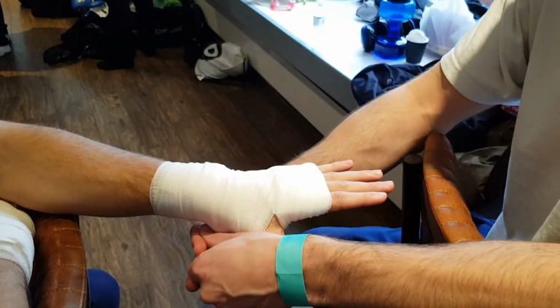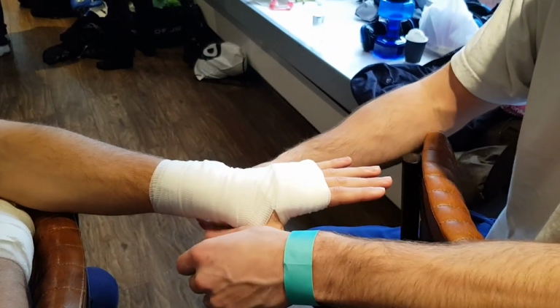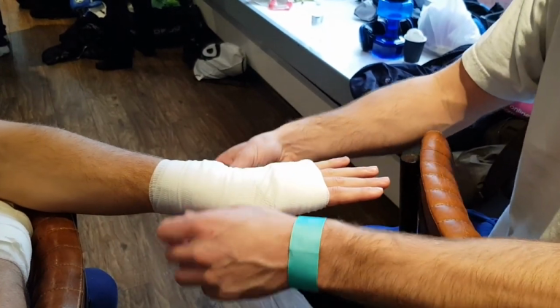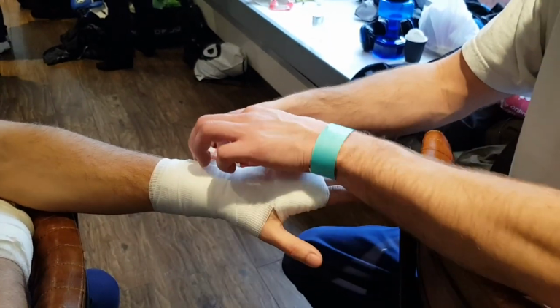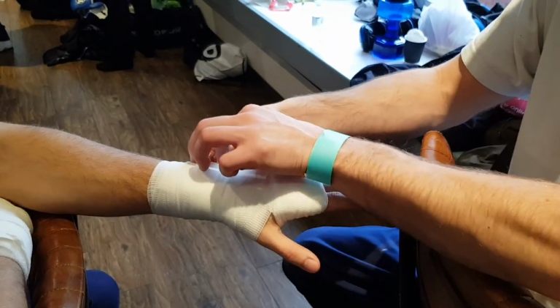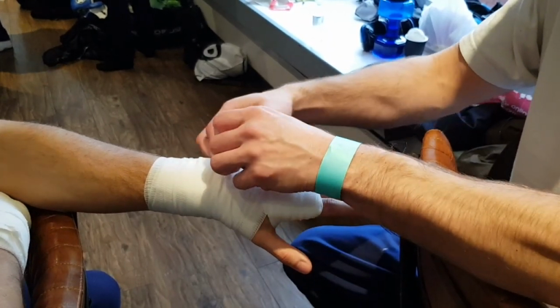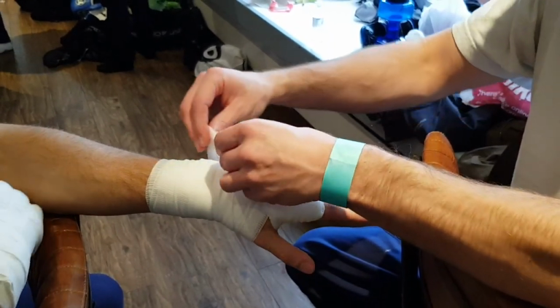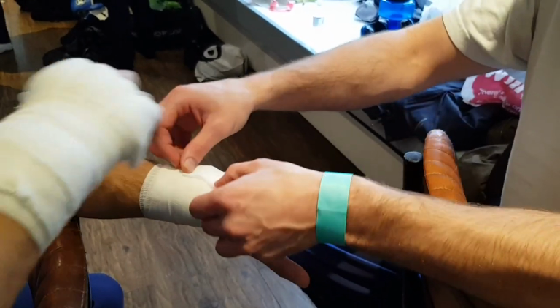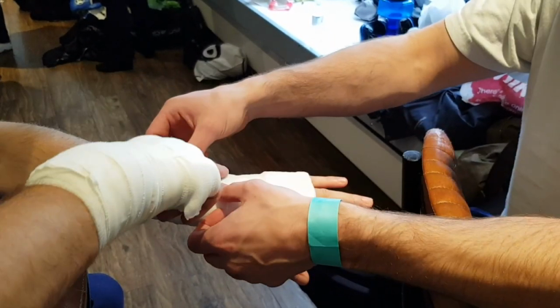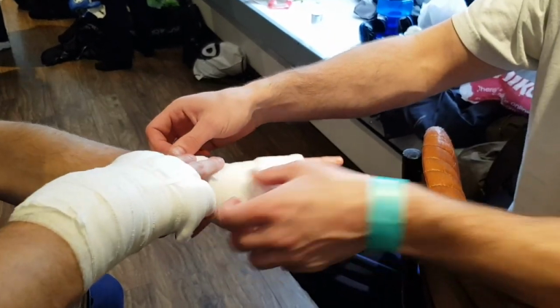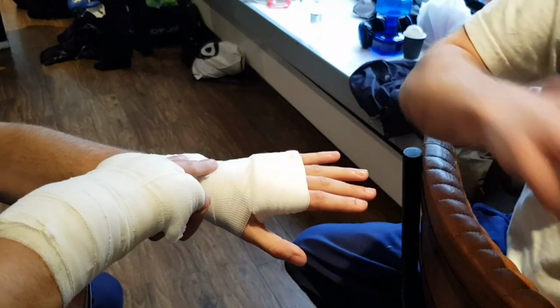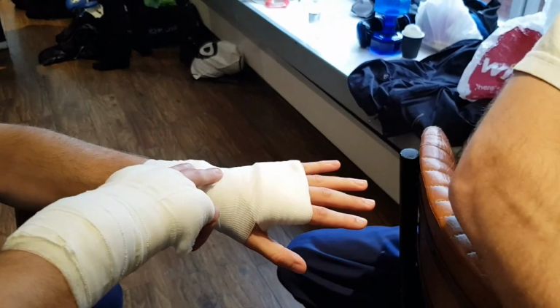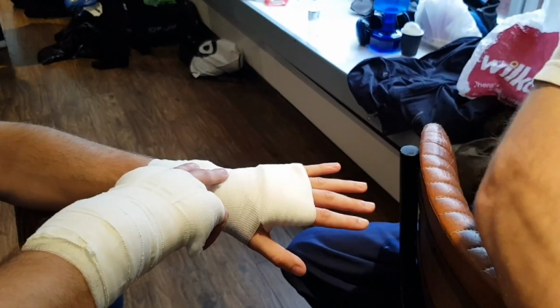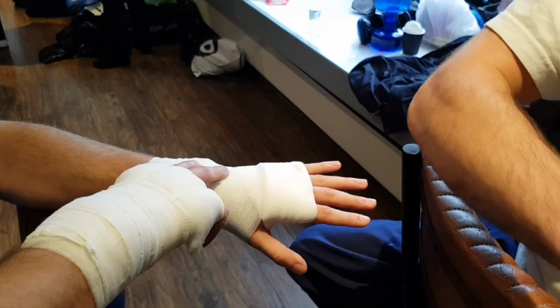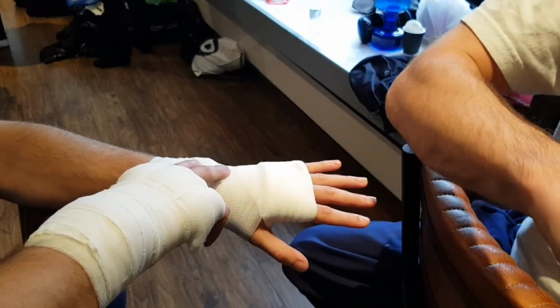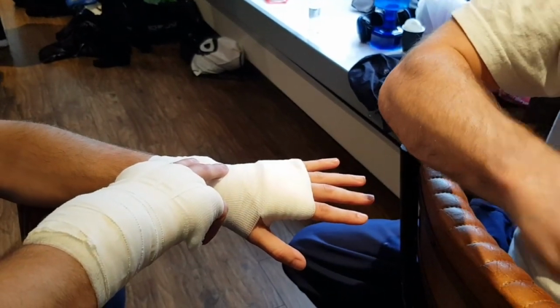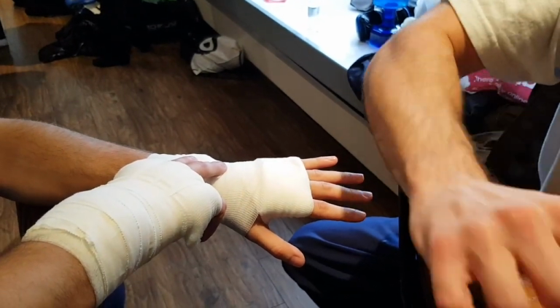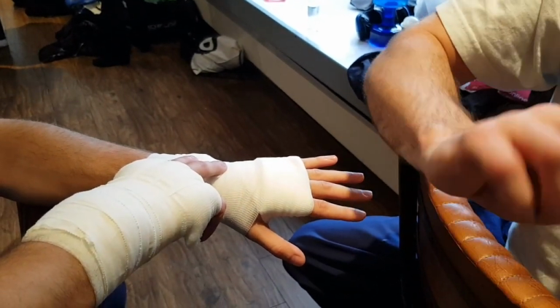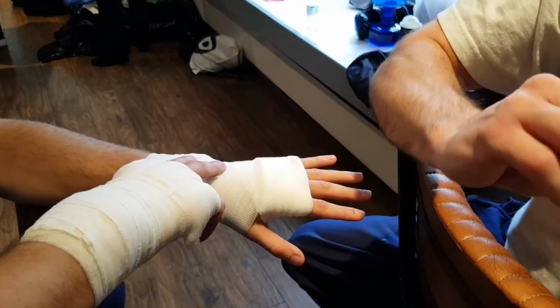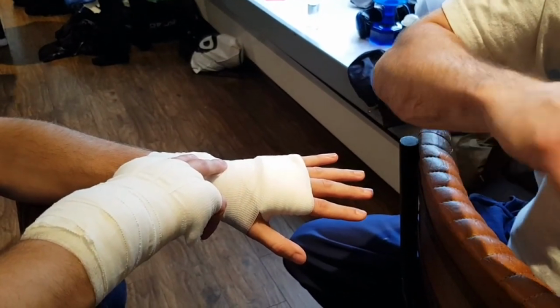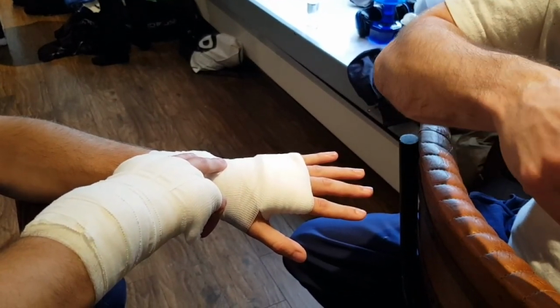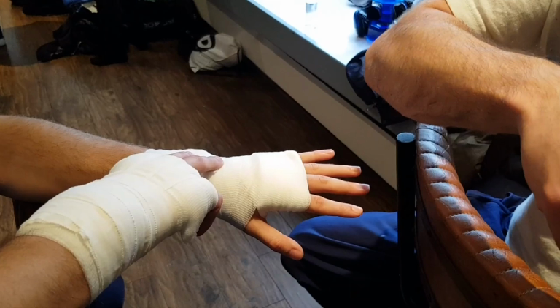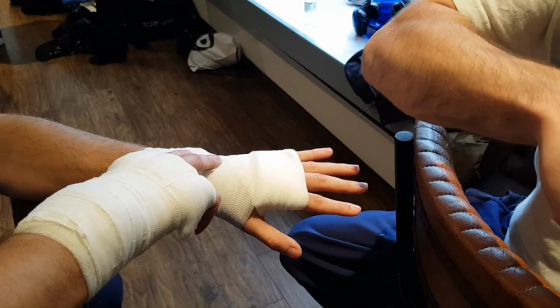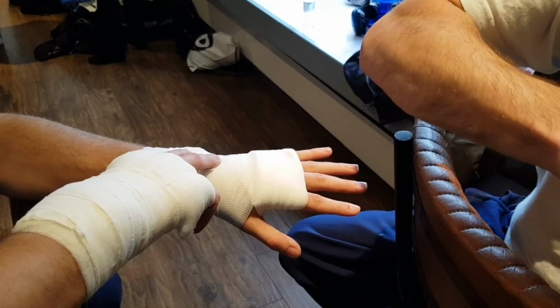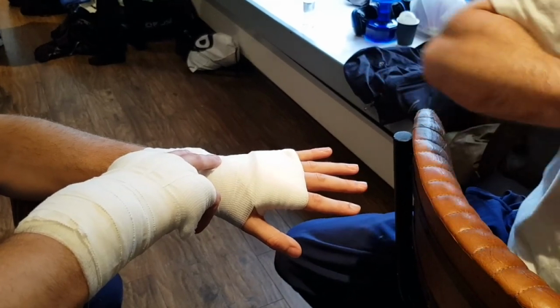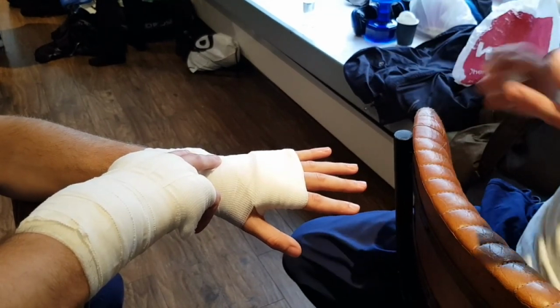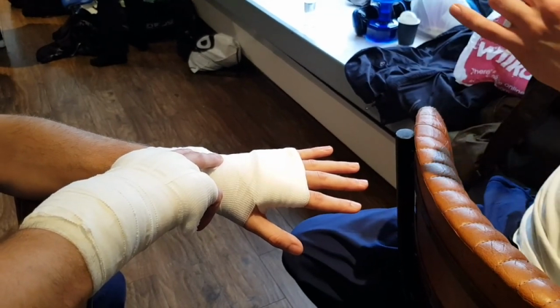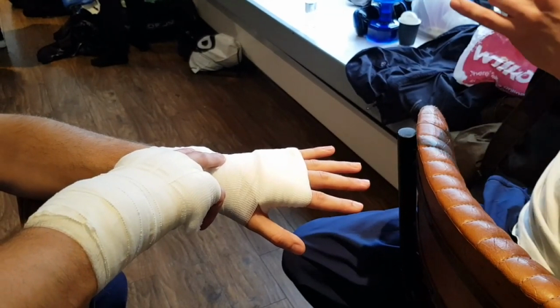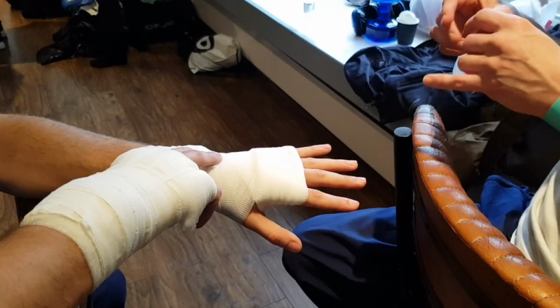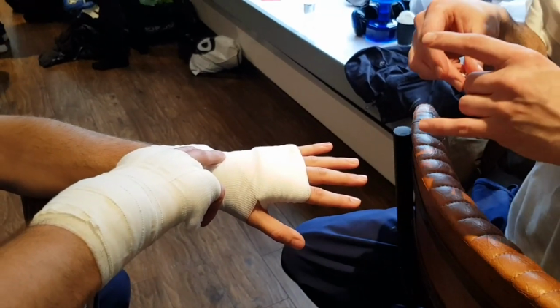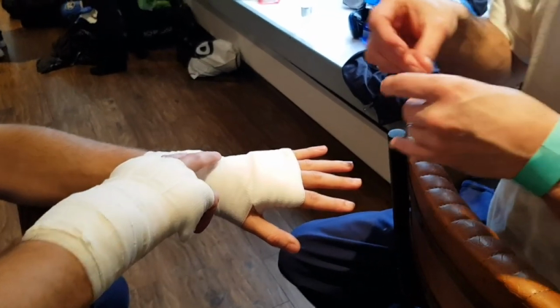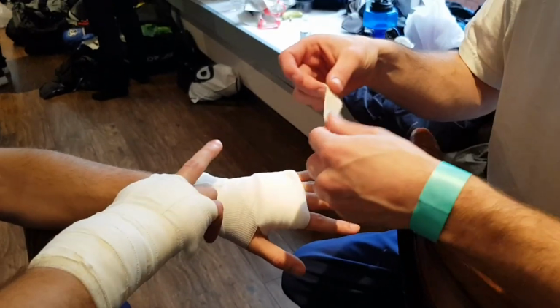Once I've gone around 5 or 6 times, I then work my way back down towards the wrist, as you can see there. And then we are just binding it with the zinc oxide tape, as usual.